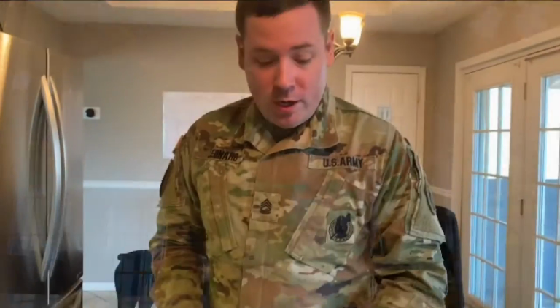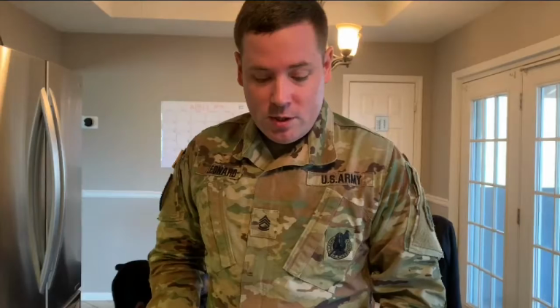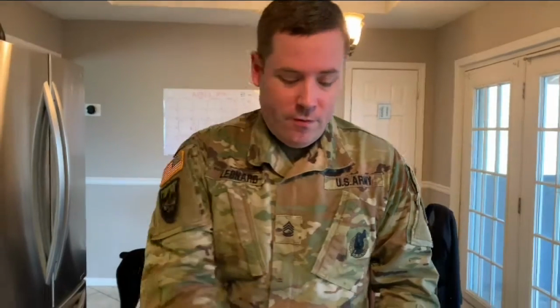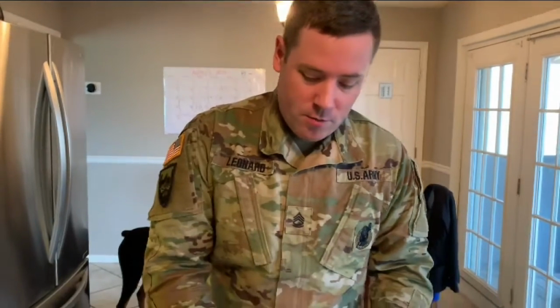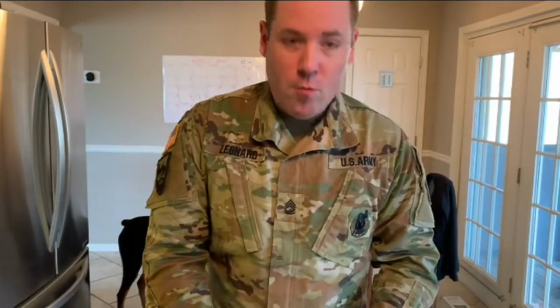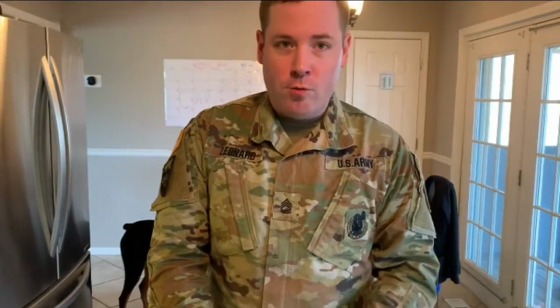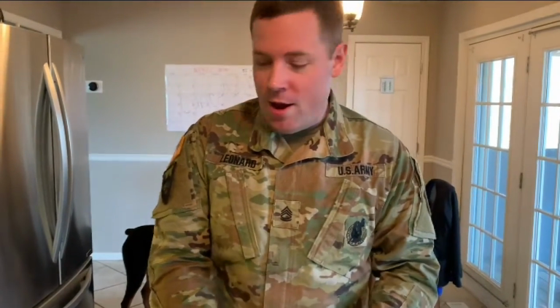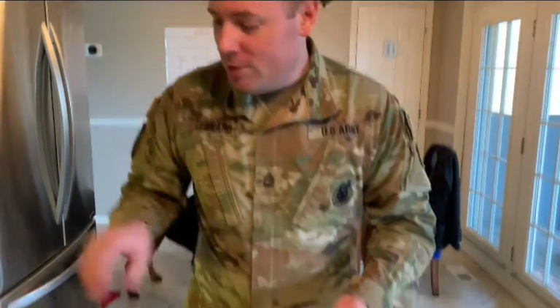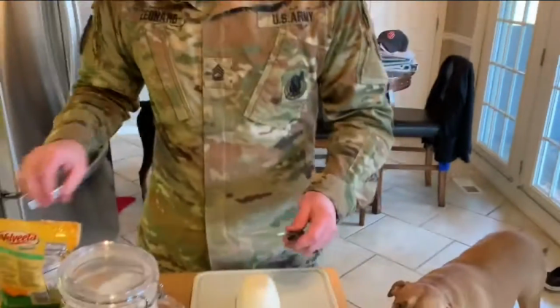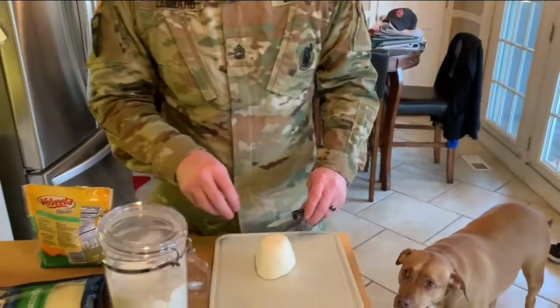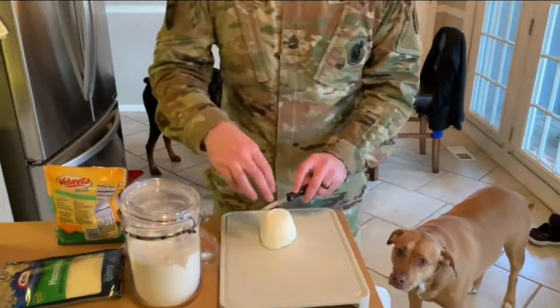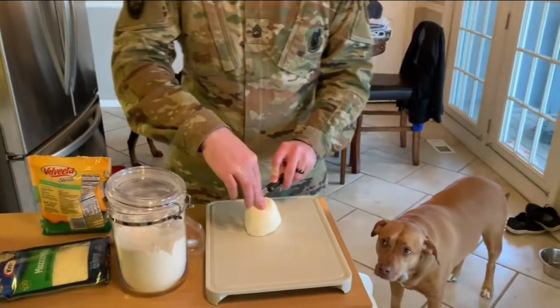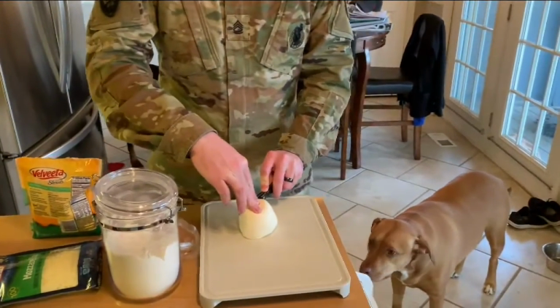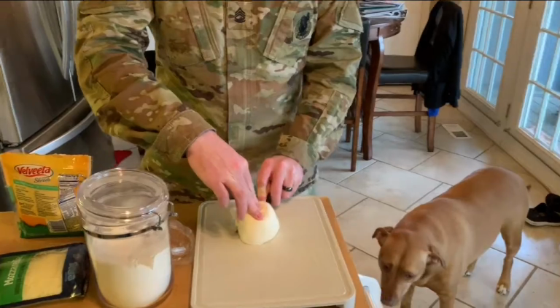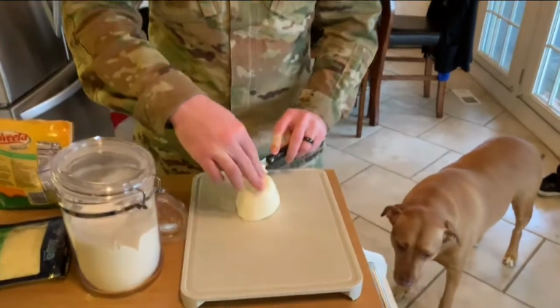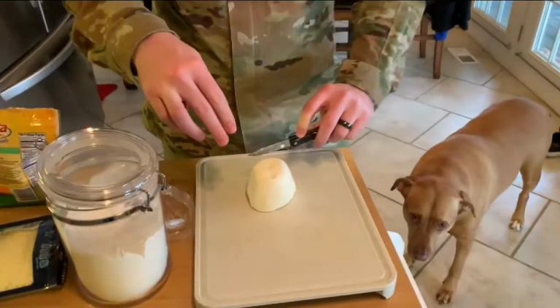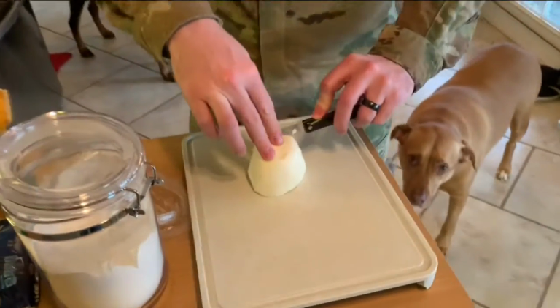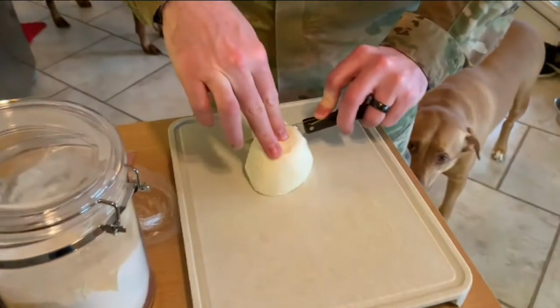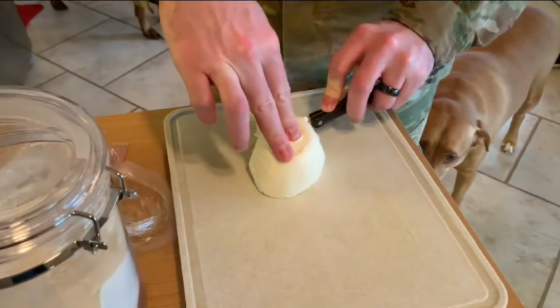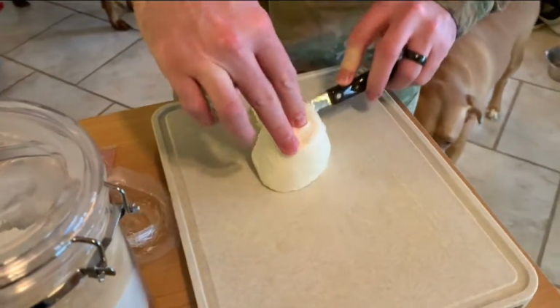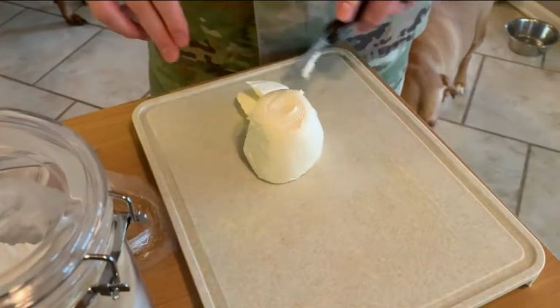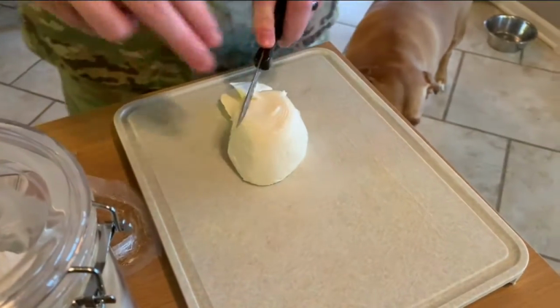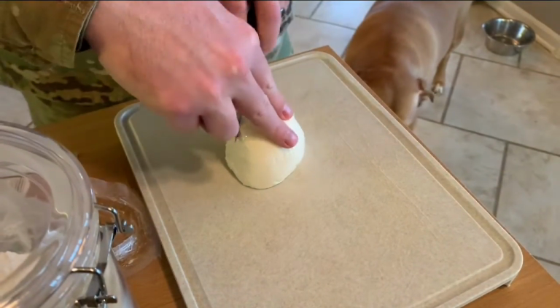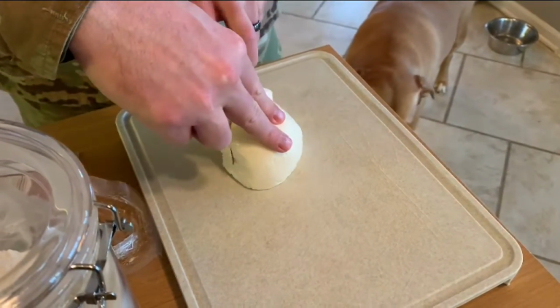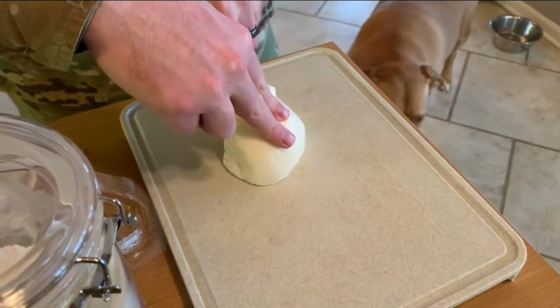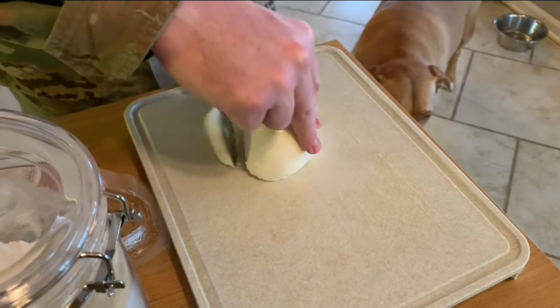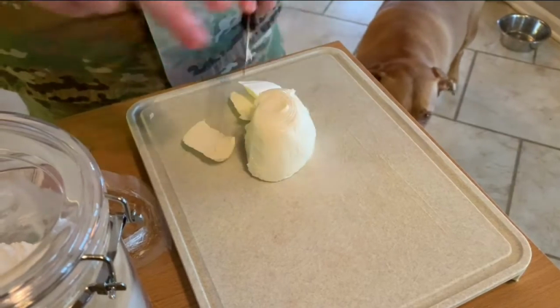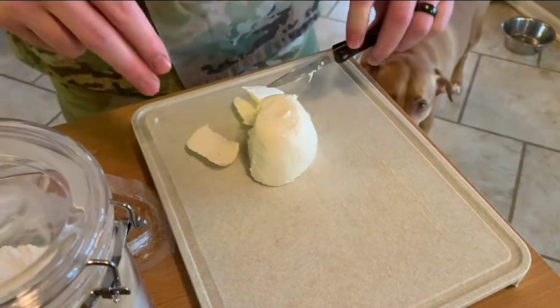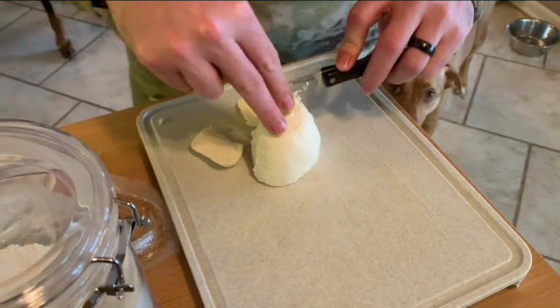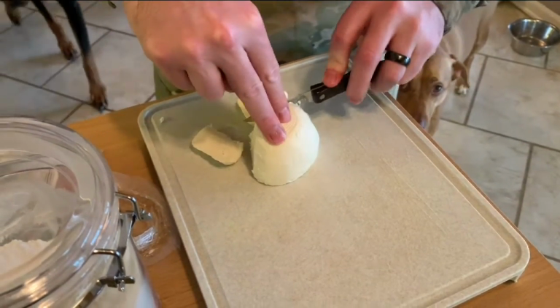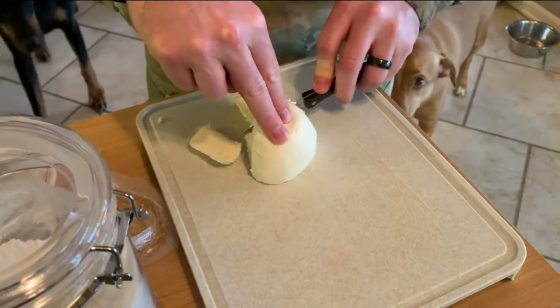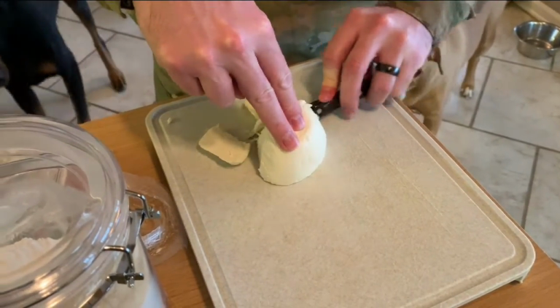So we're gonna cut up some fresh mozzarella to go along with our shredded mozzarella from the box there, because we're fancy. And I've never chopped up a ball of mozzarella before, so this is how I'm doing it and I don't care if it's not how you're supposed to do it.